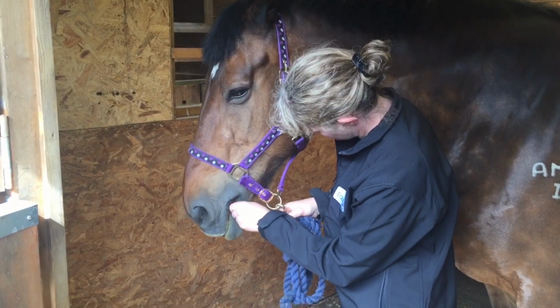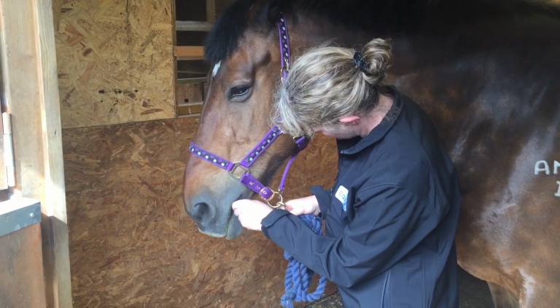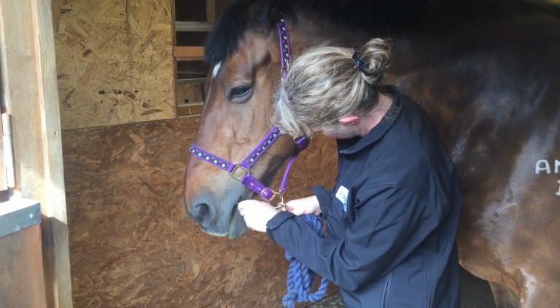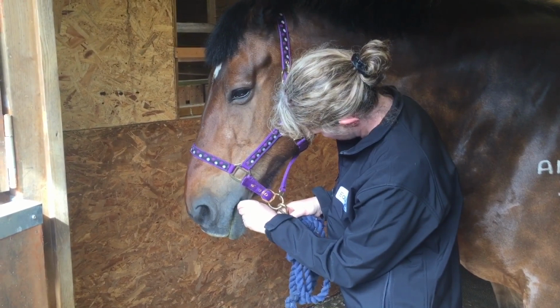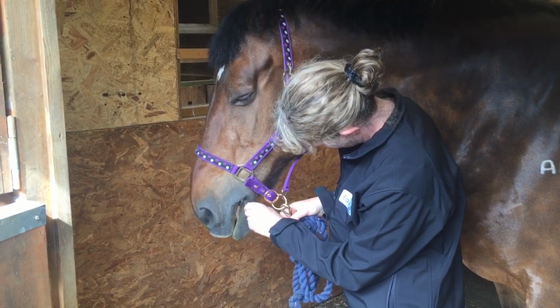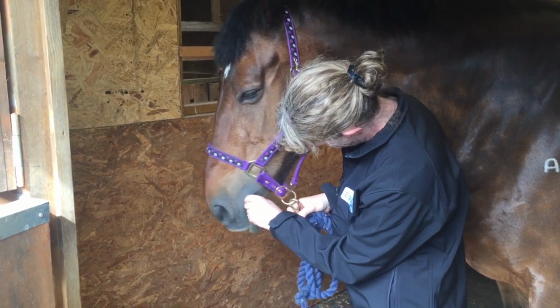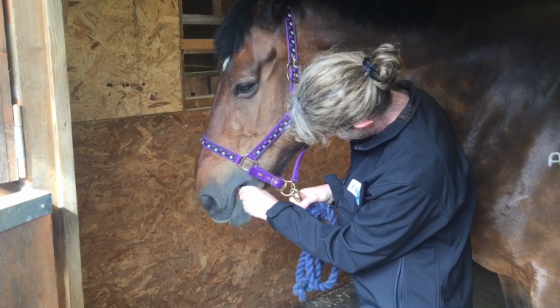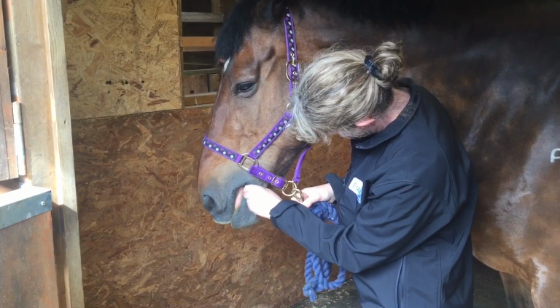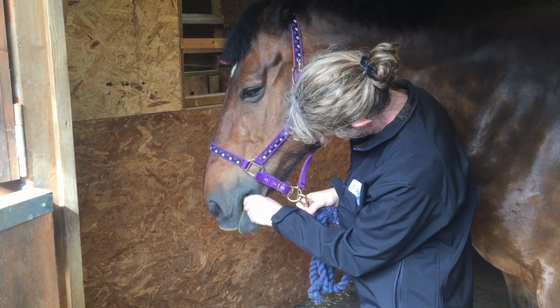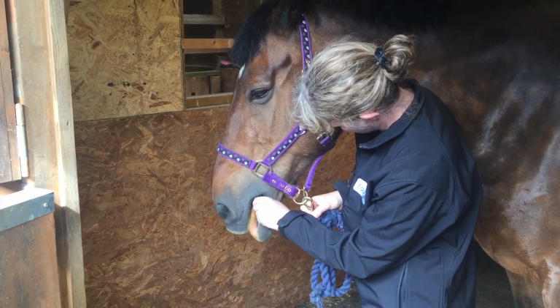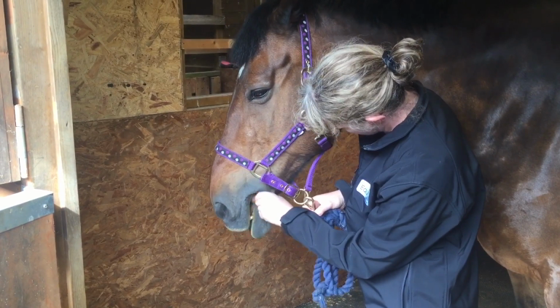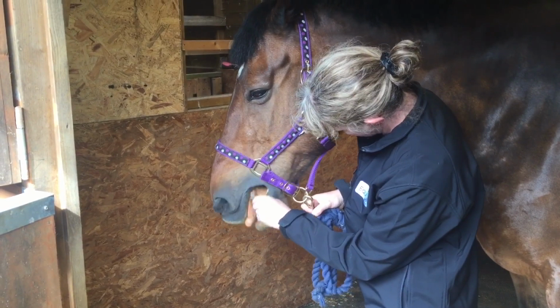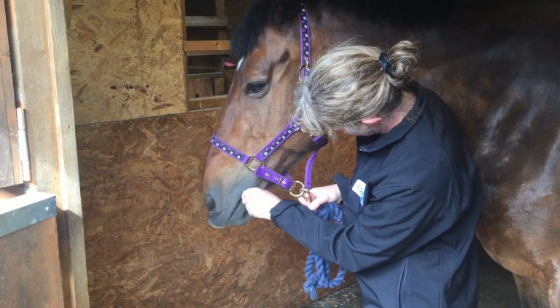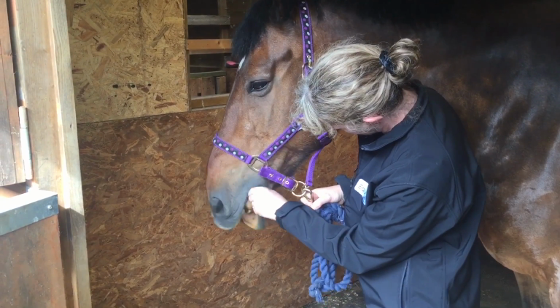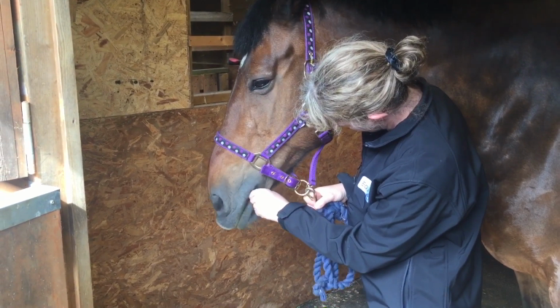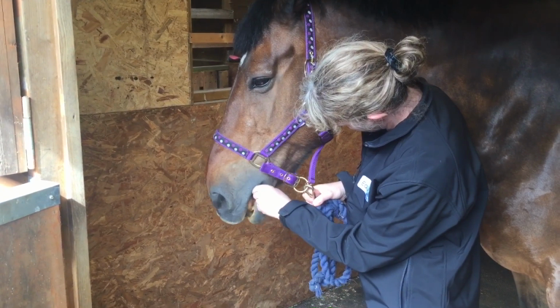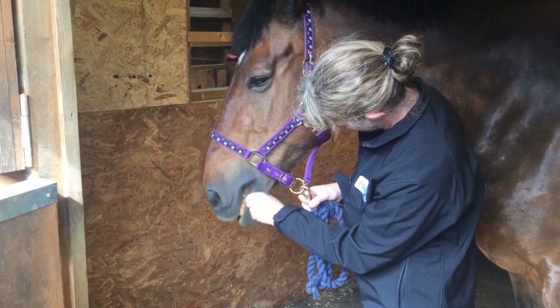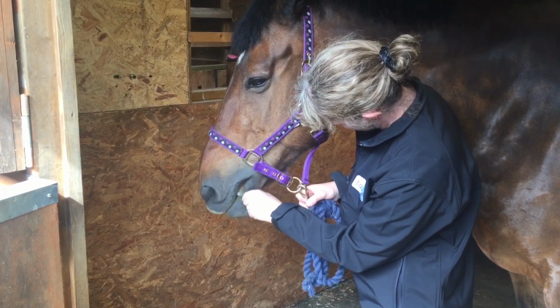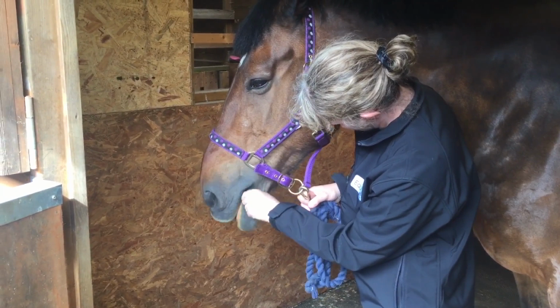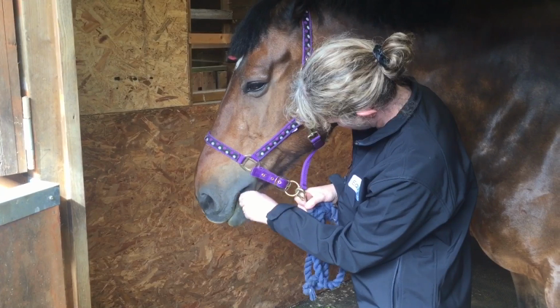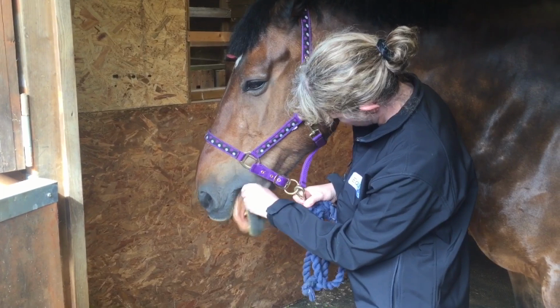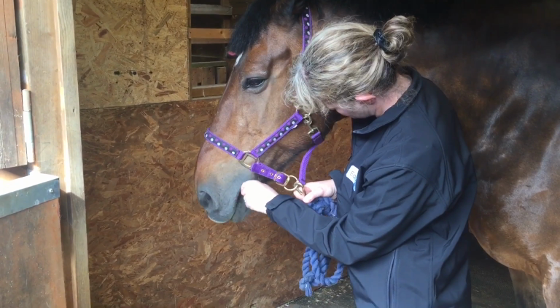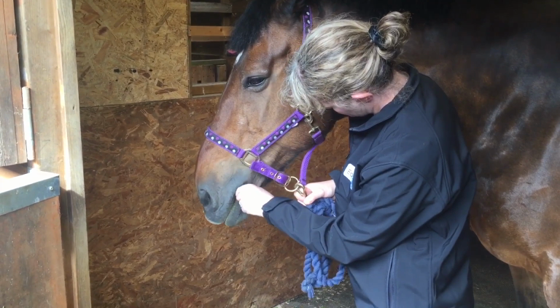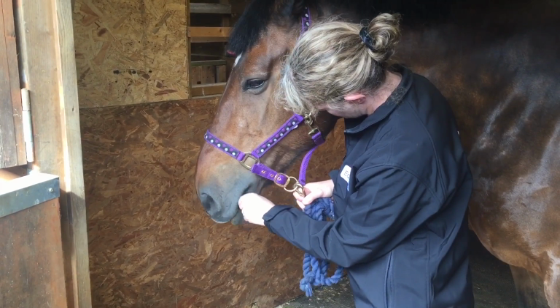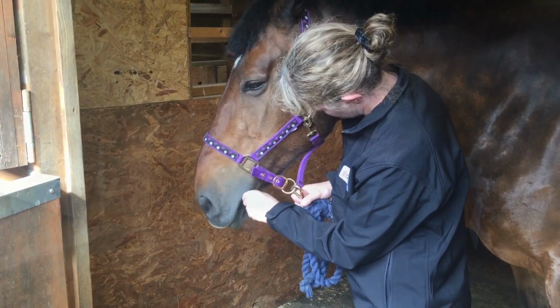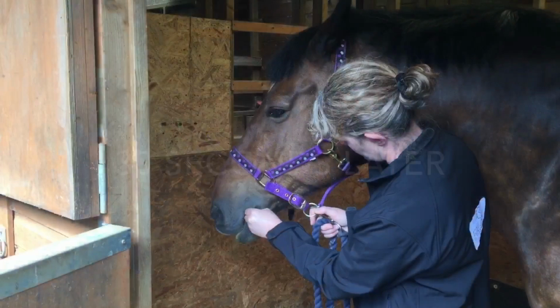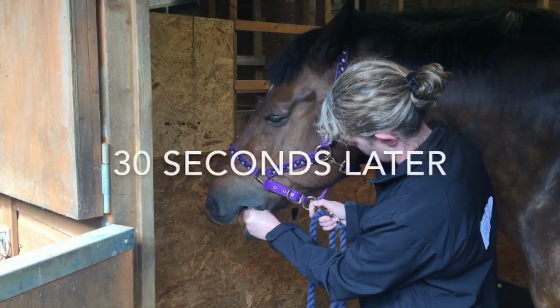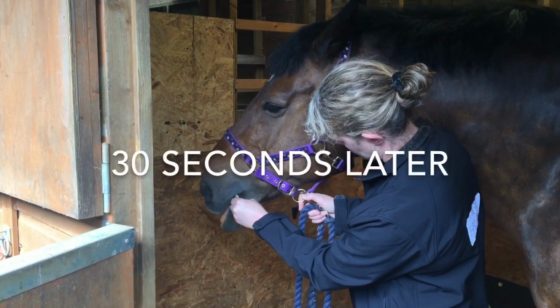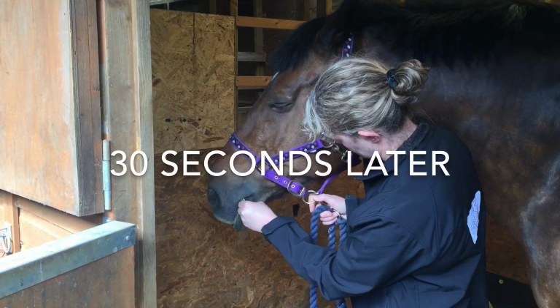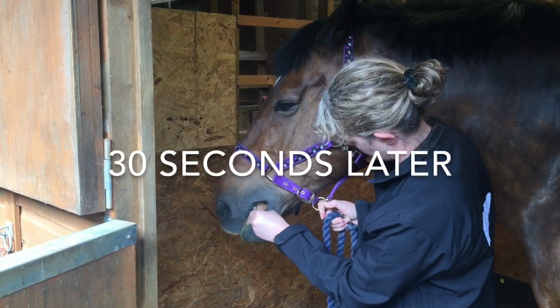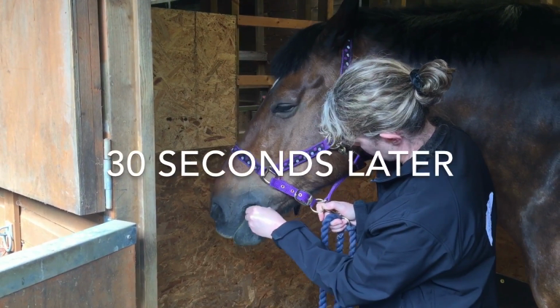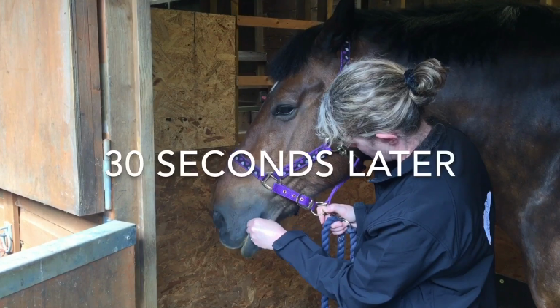Some horses will not move their tongue much, as Amma is doing here. It can be helpful to move the swab gently back and forwards to encourage the horse to move the tongue. Most horses try to push the swab out with their tongue, so all you need to do is hold the swab in place.